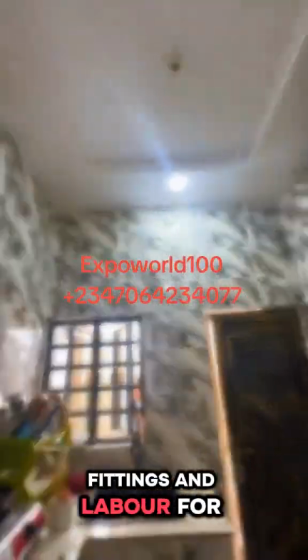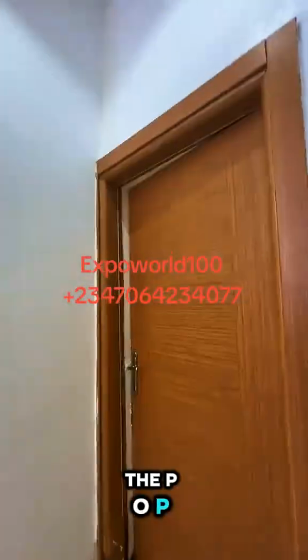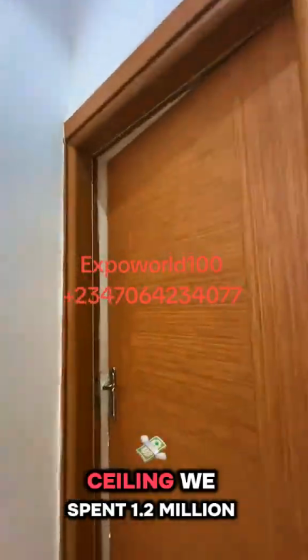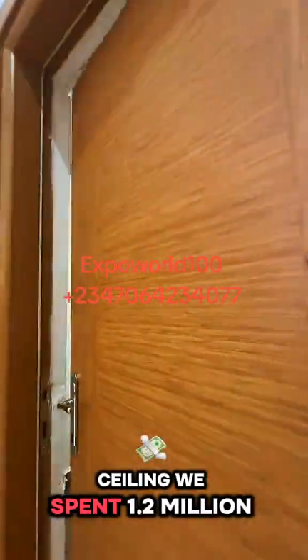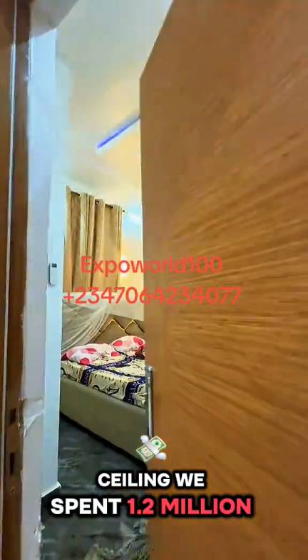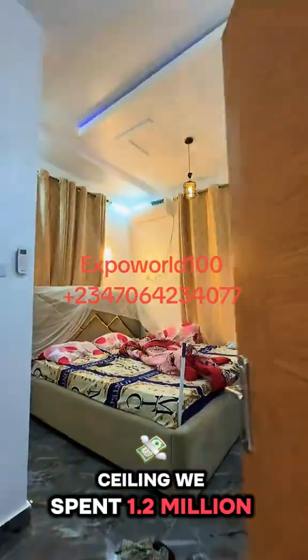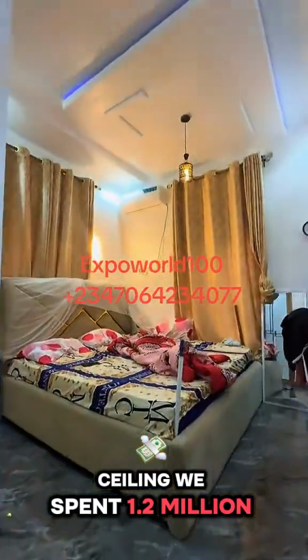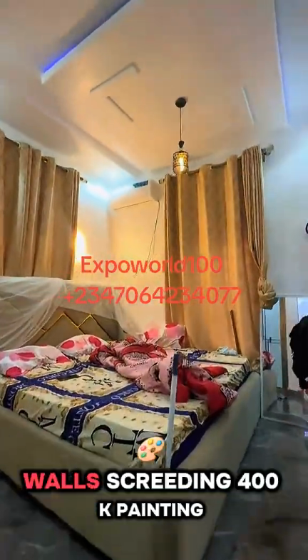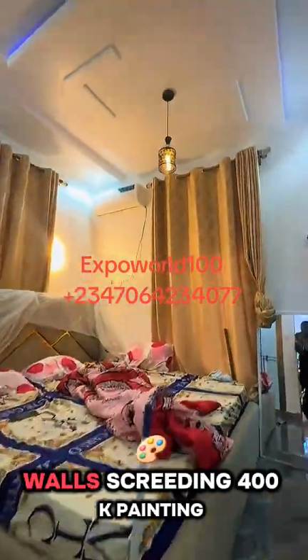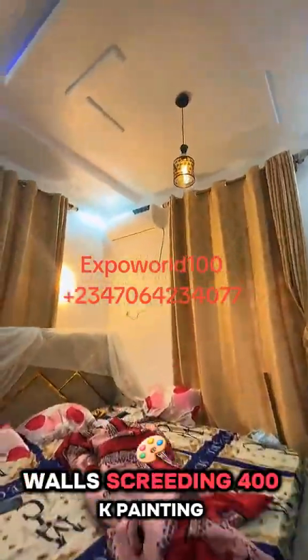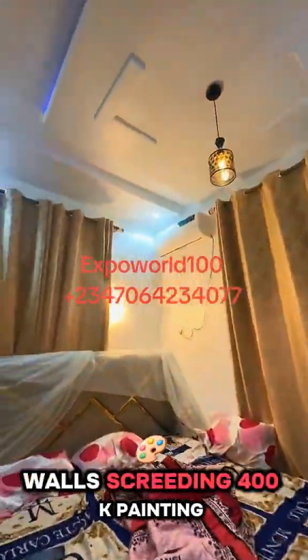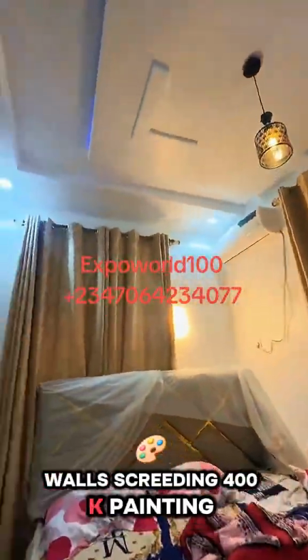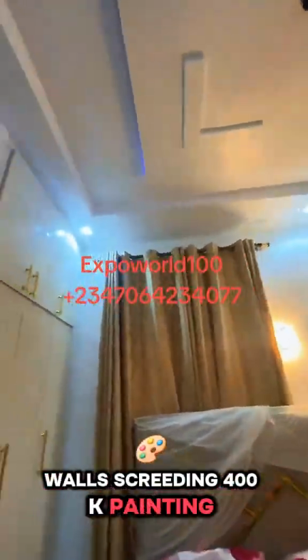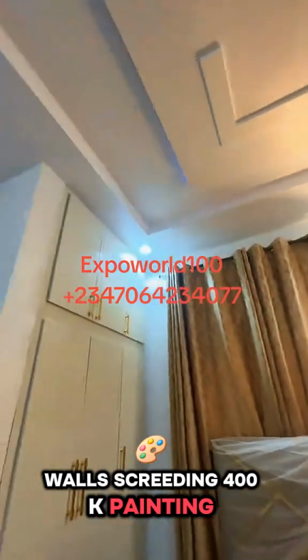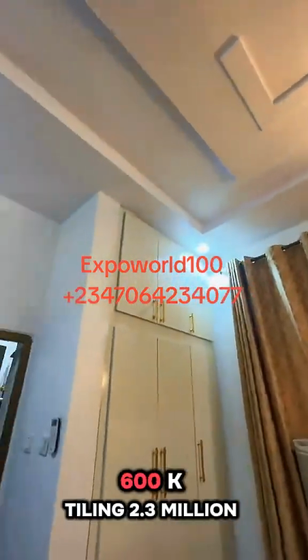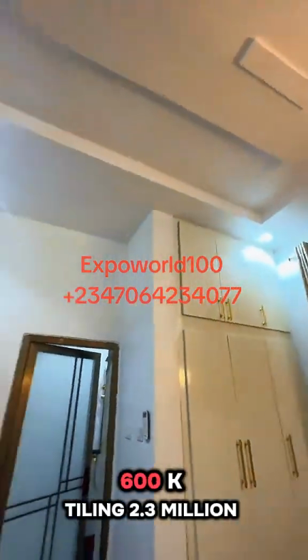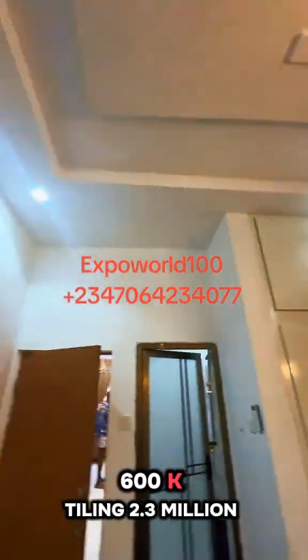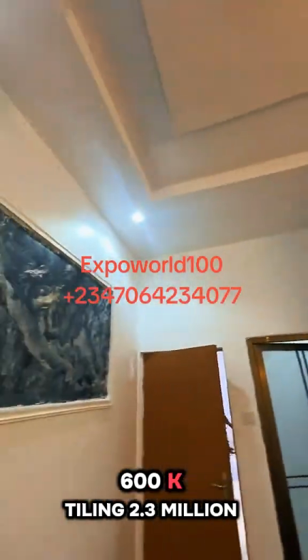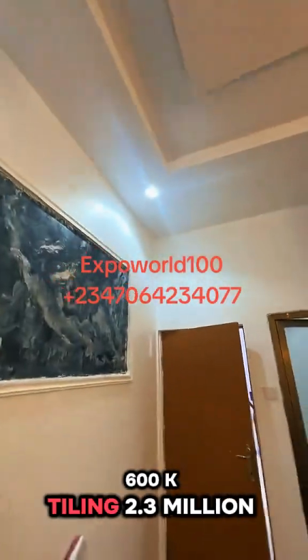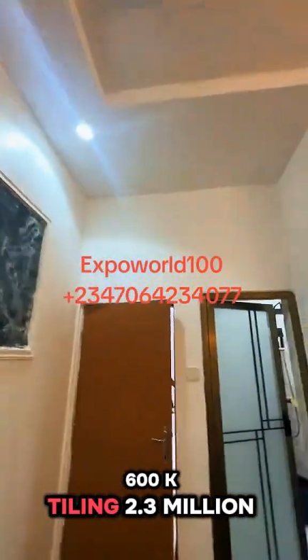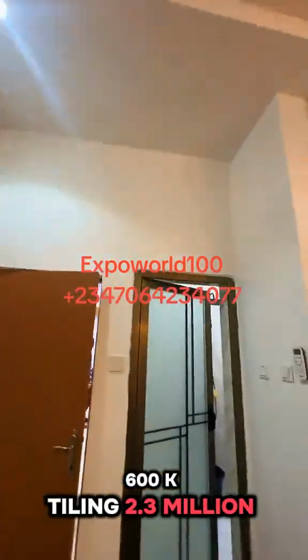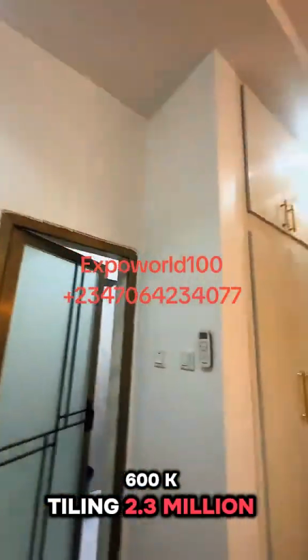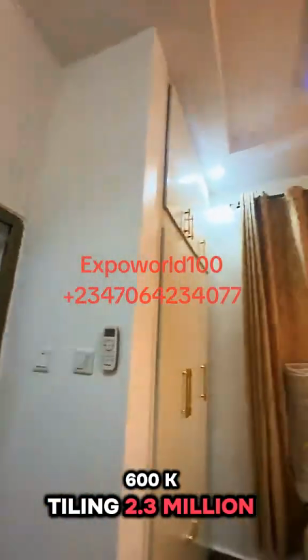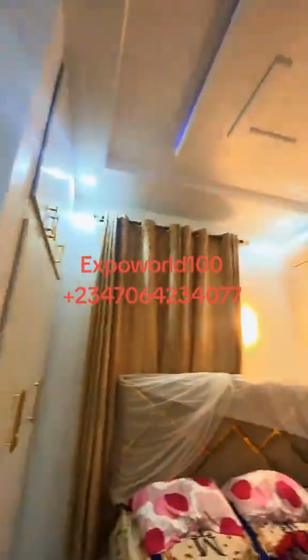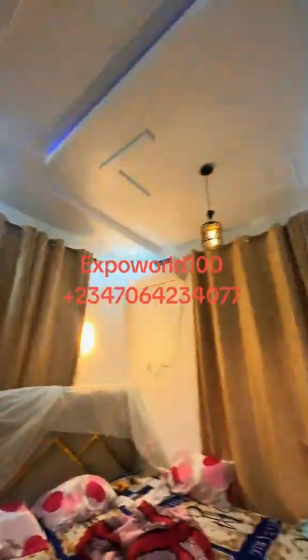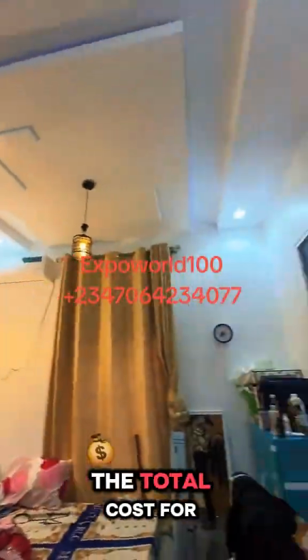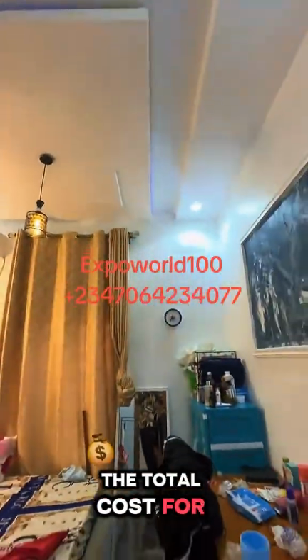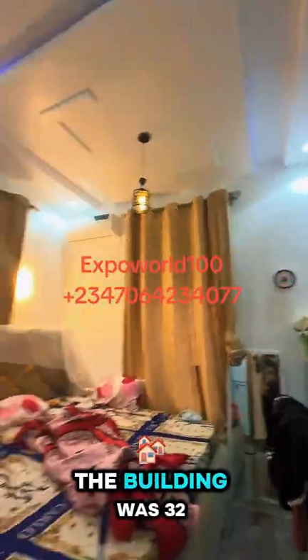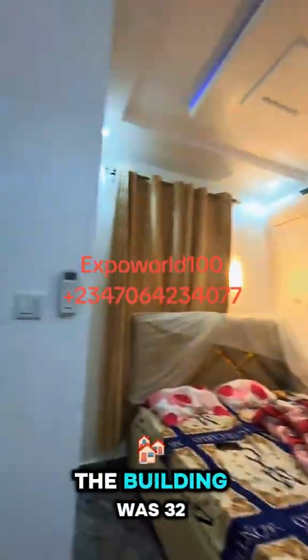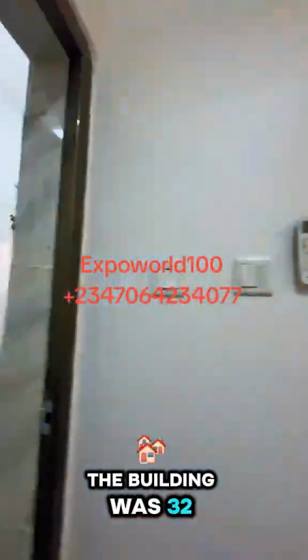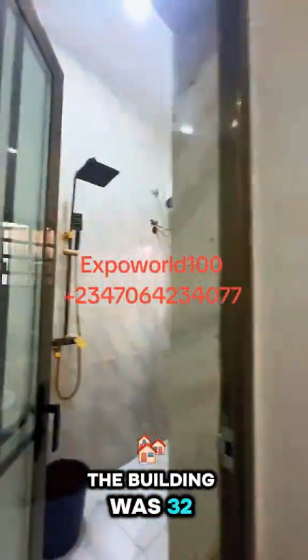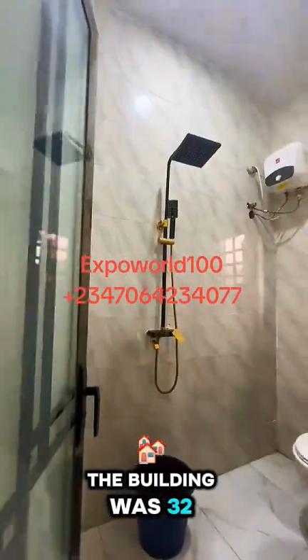For the POP ceiling, we spent 1.2 million. Walls screeding, 400K. Painting, 600K. Tiling, 2.3 million. The total cost for the building was 32 million naira.